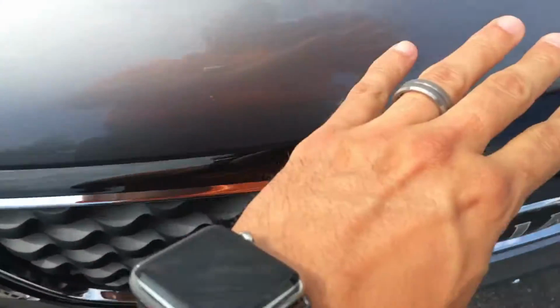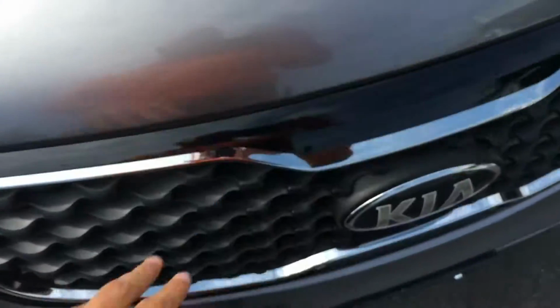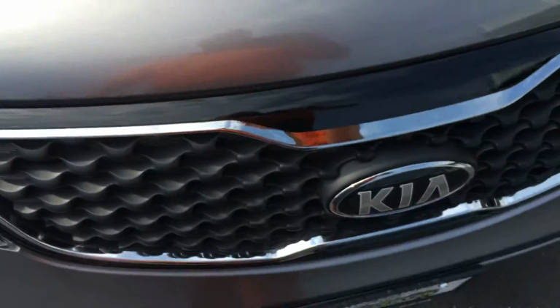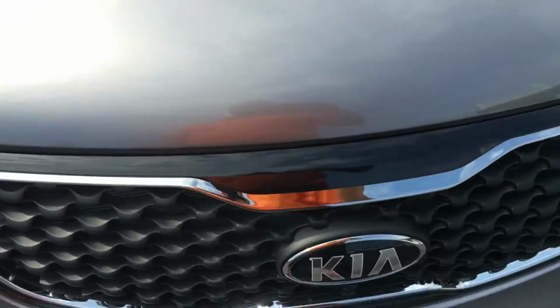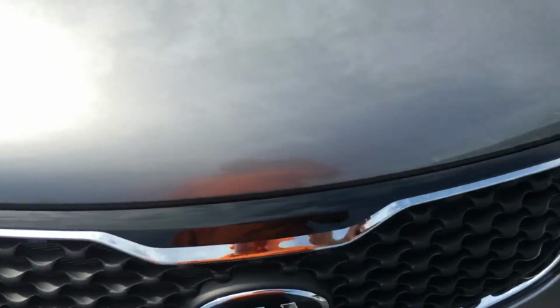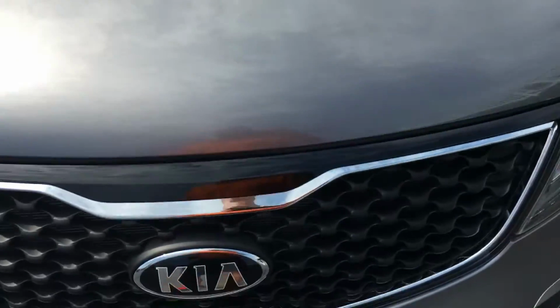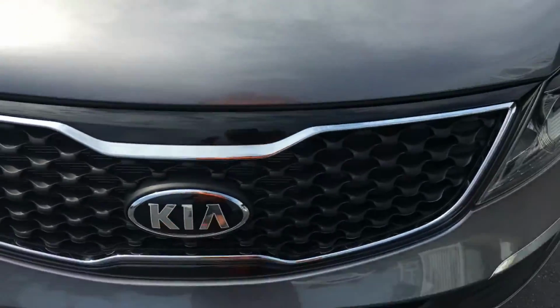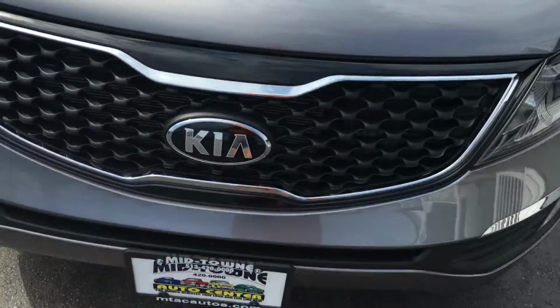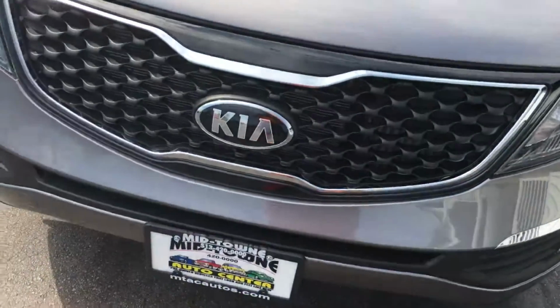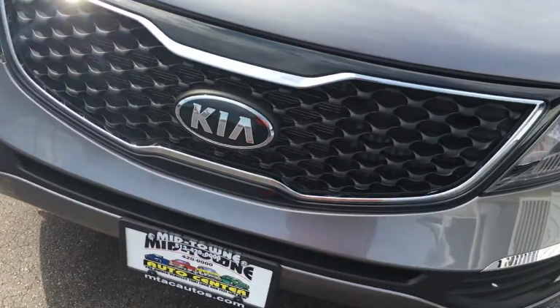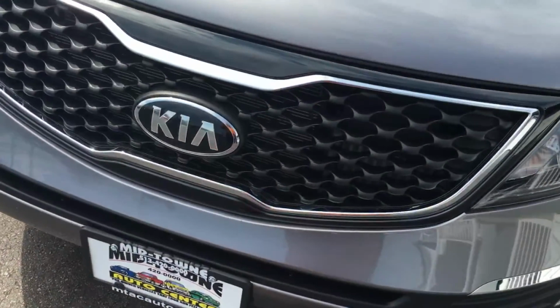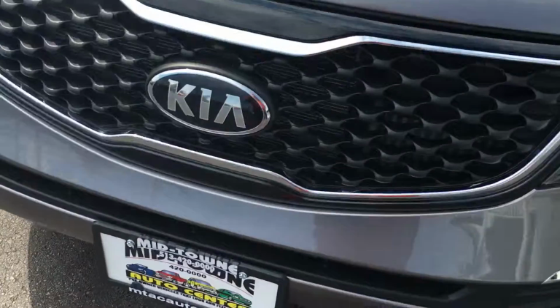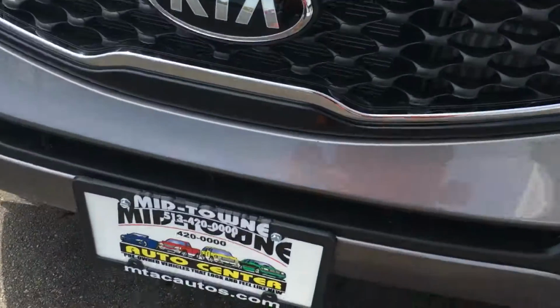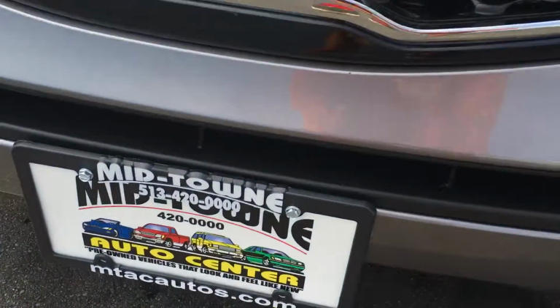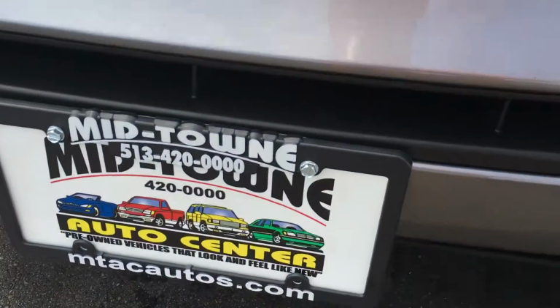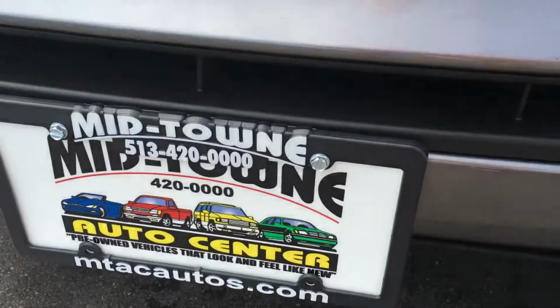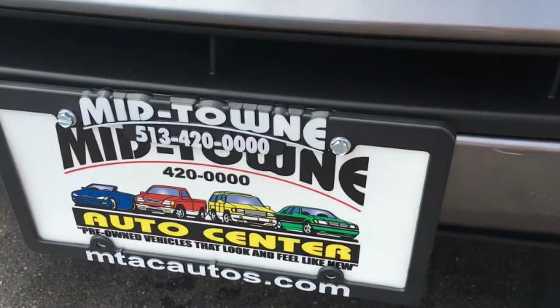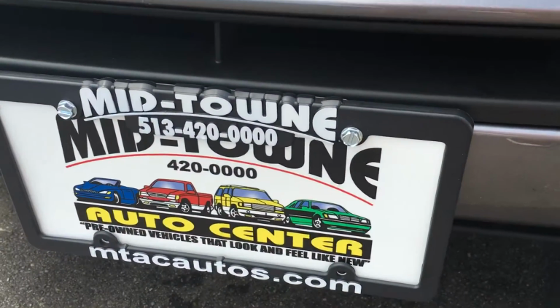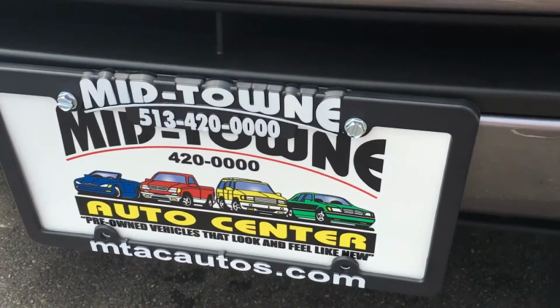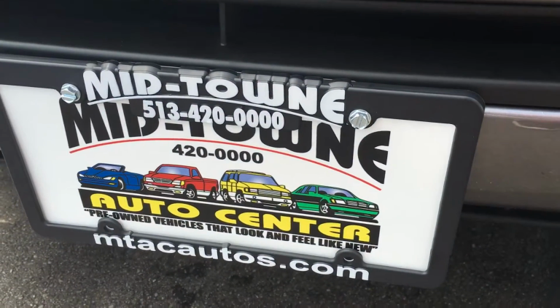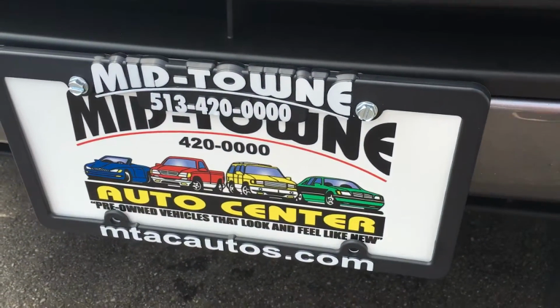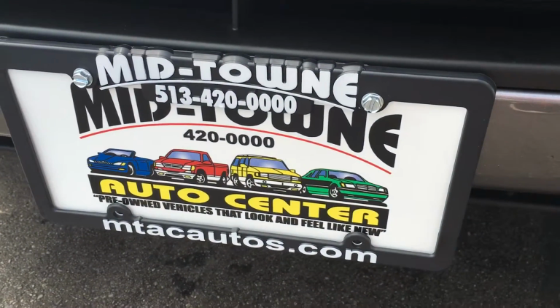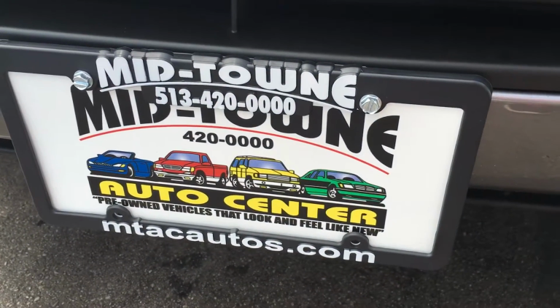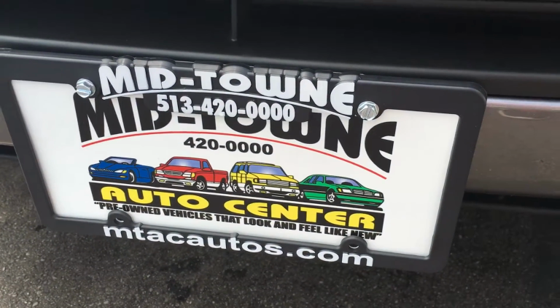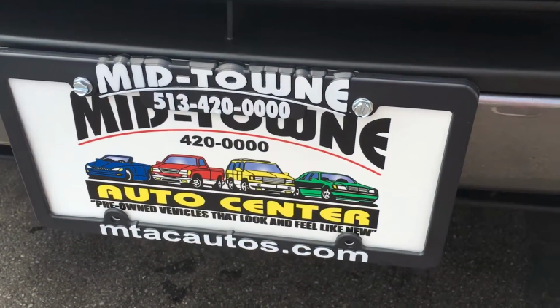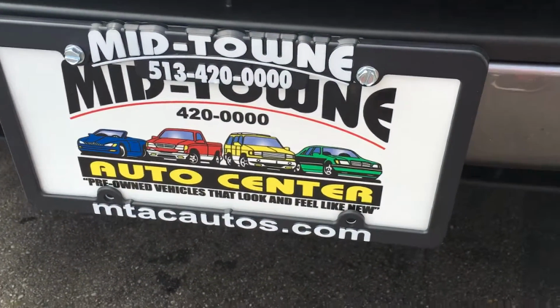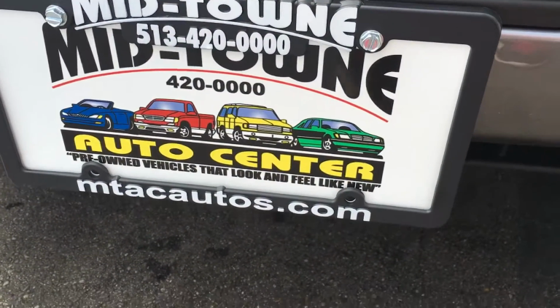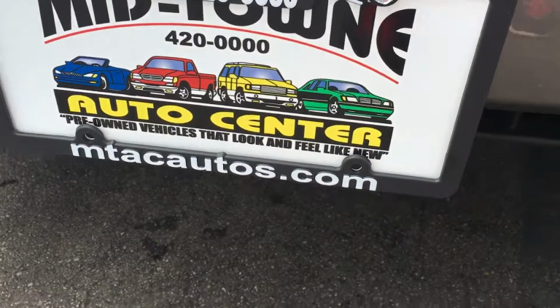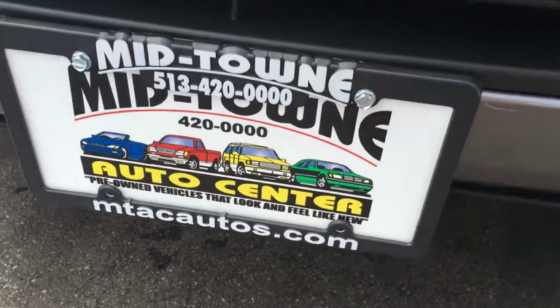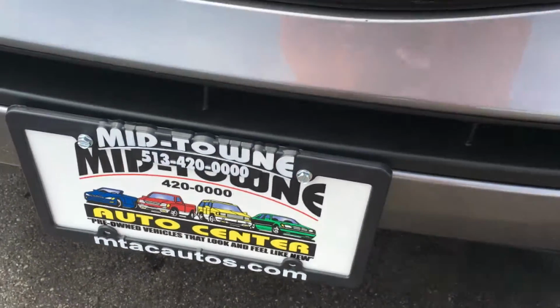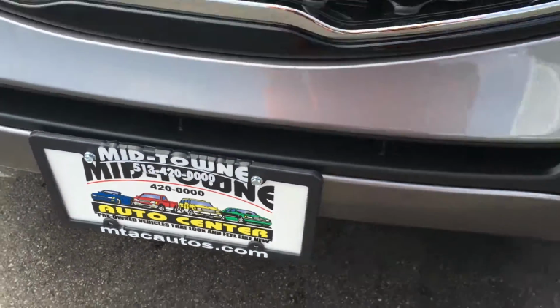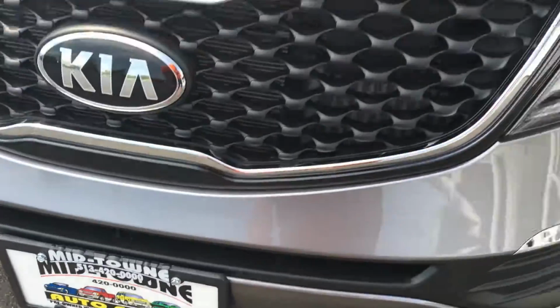There's no dents, dings, no scratches, no blemishes. Here at Midtown Auto Center, our phone number is 513-420-ALL-0s and mtacautos.com is the website address.